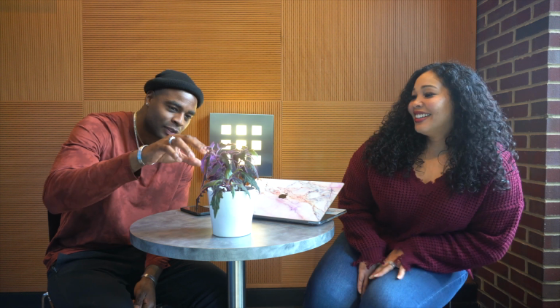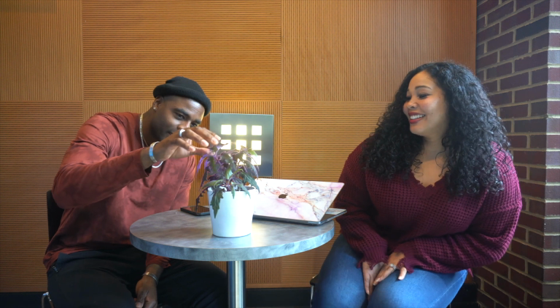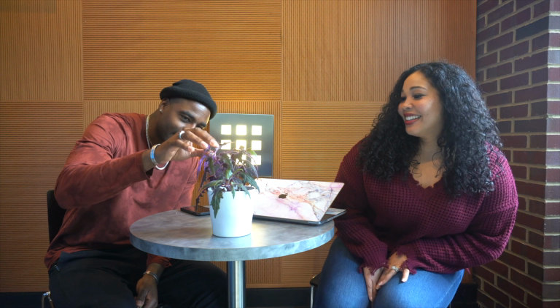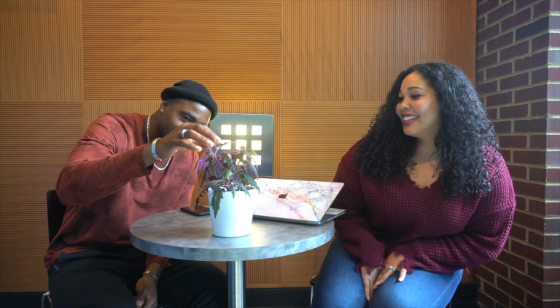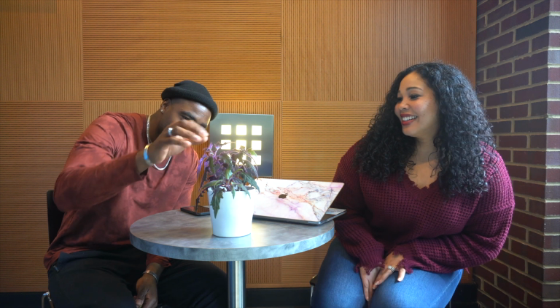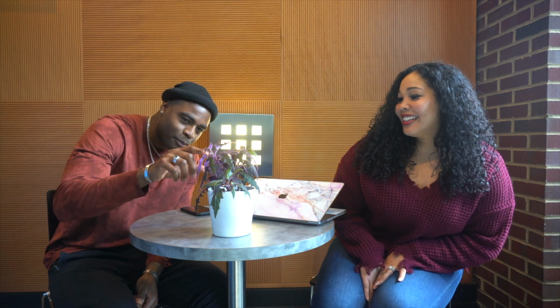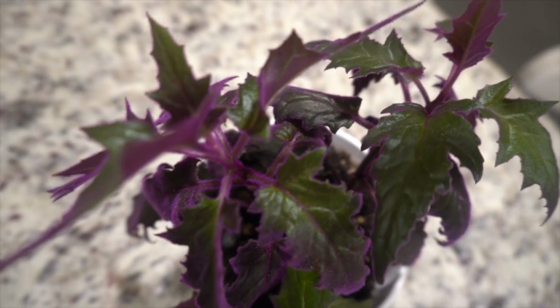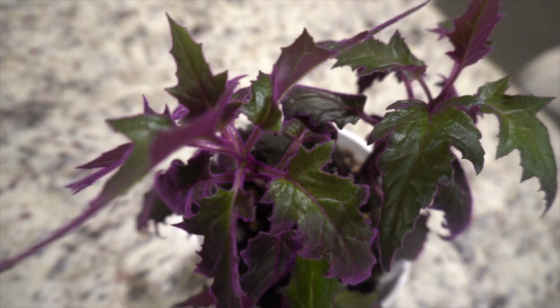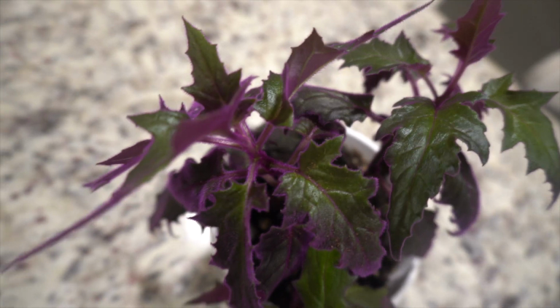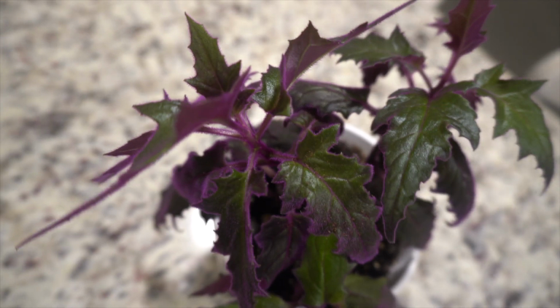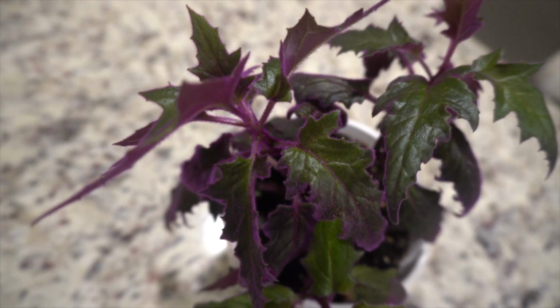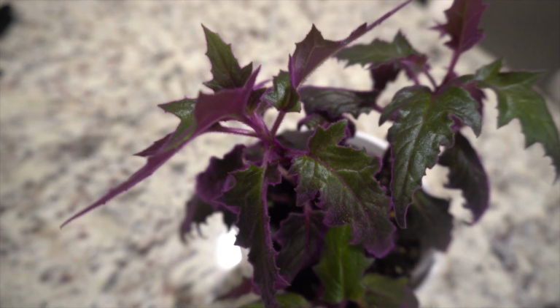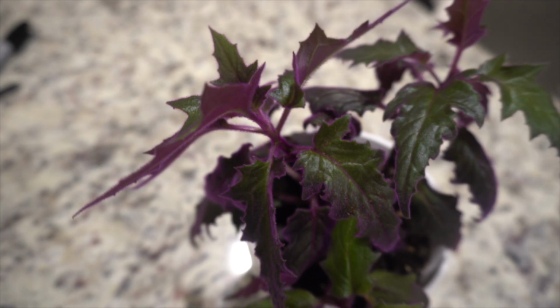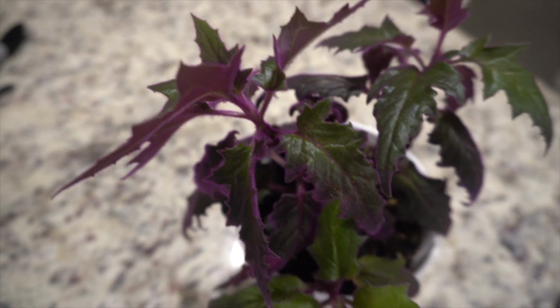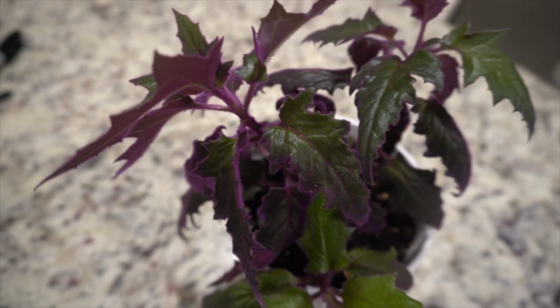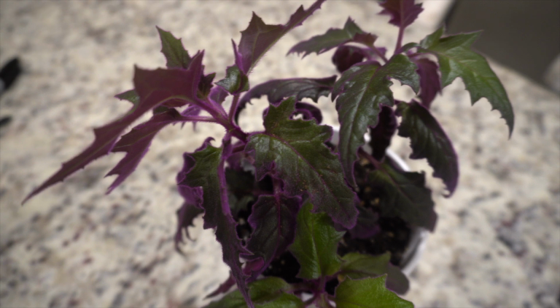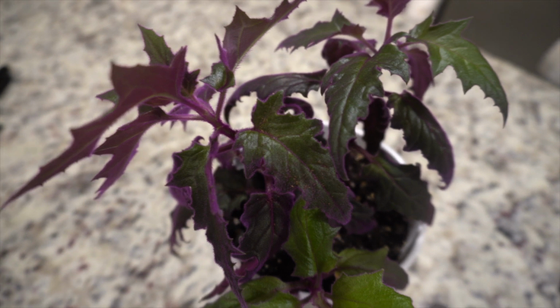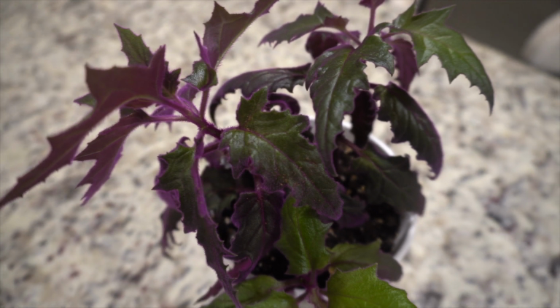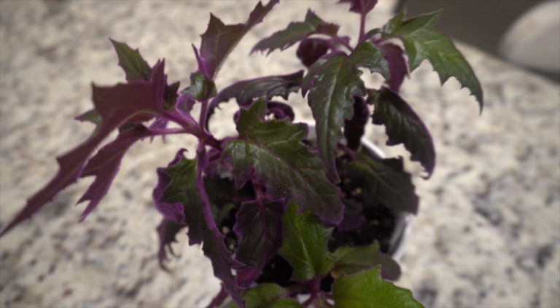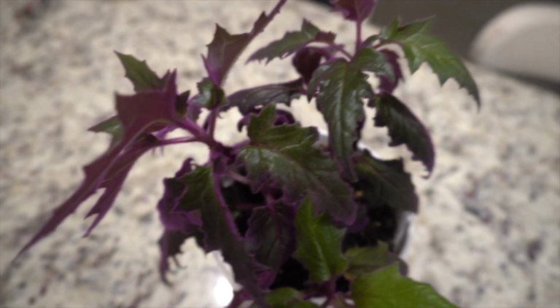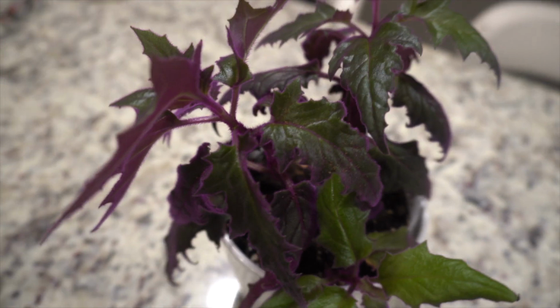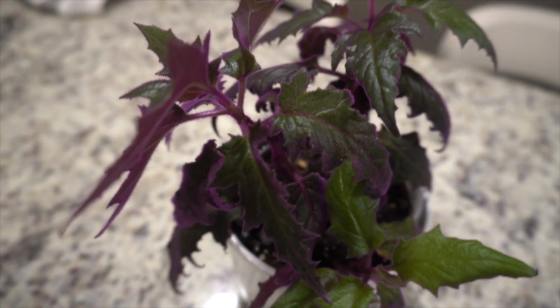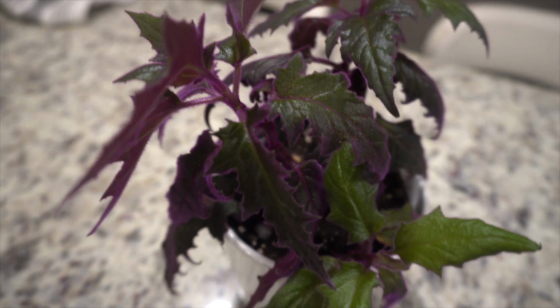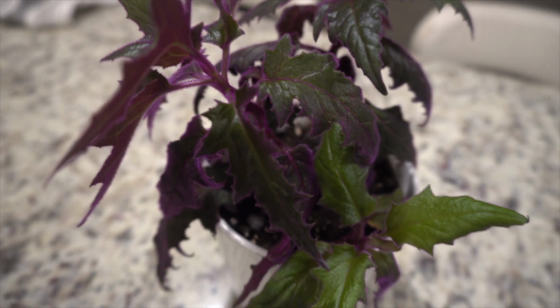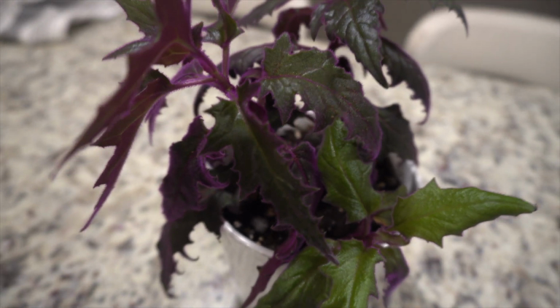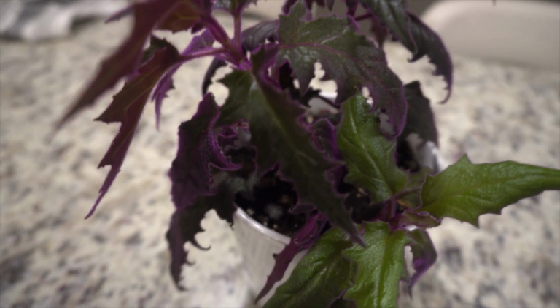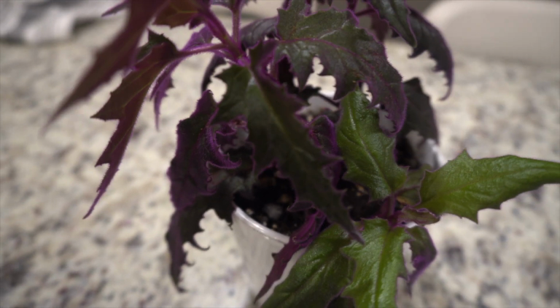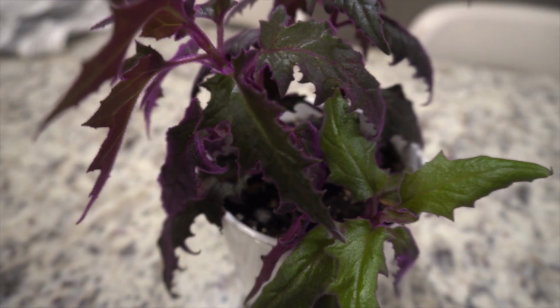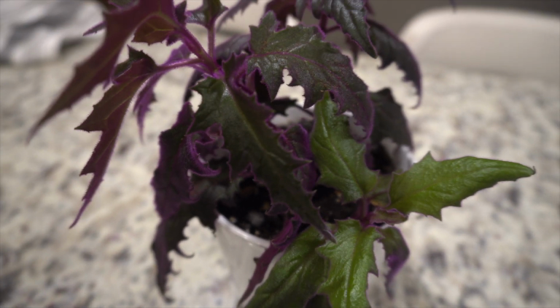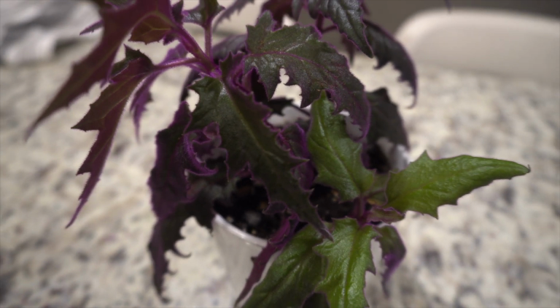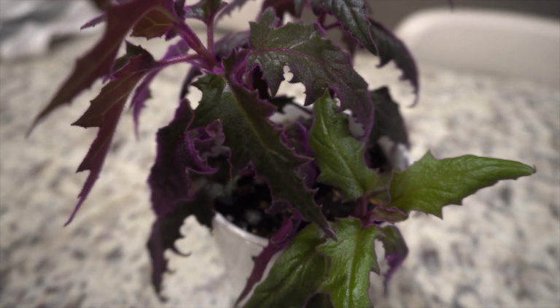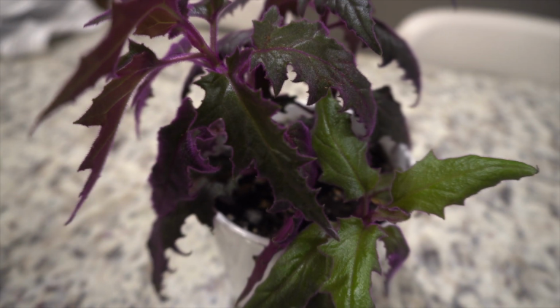If you look at it with the way the light hits it, it's got purple furs. It looks like velvet — like something you want to sleep on. I've had this for about two or three months and it hasn't gotten any bigger.